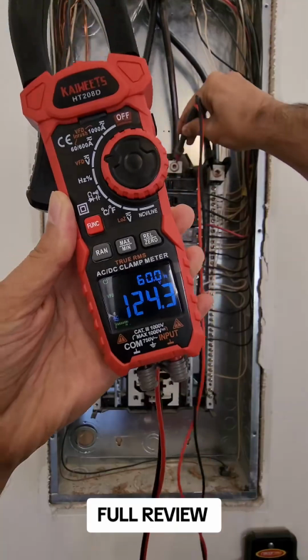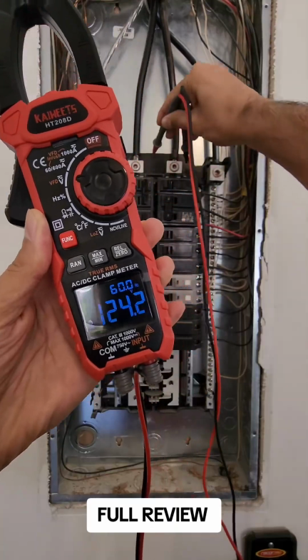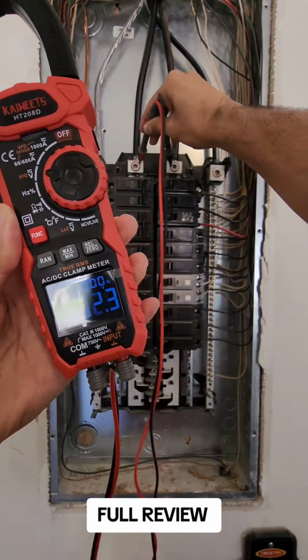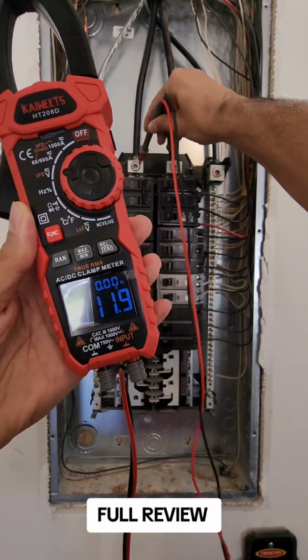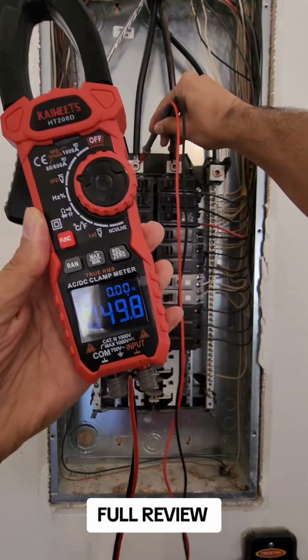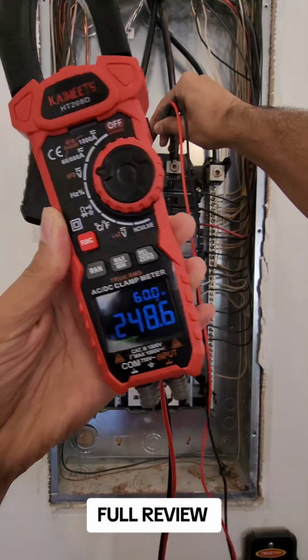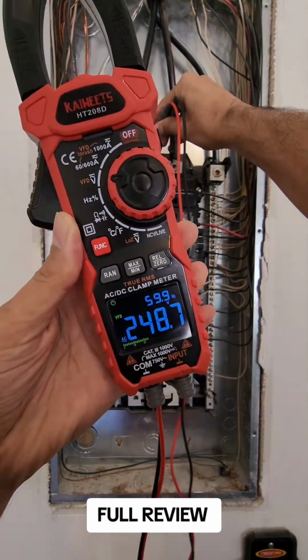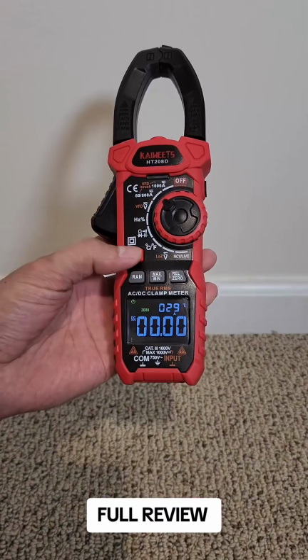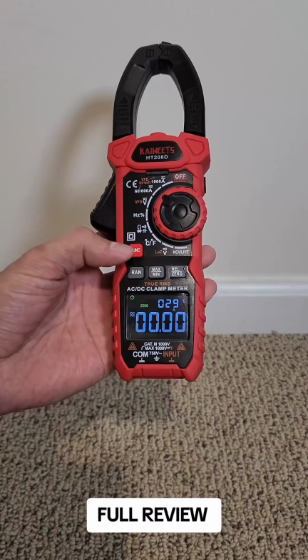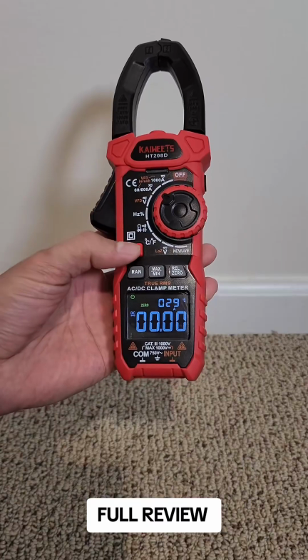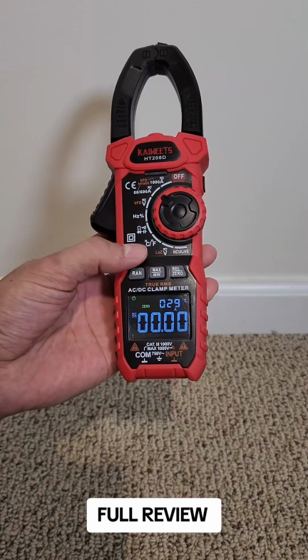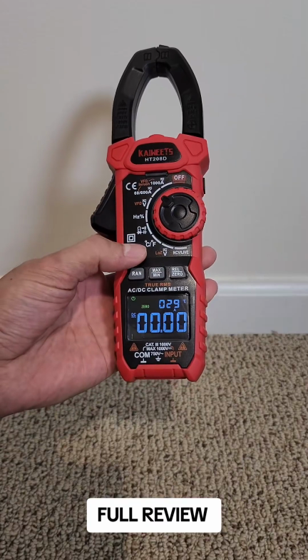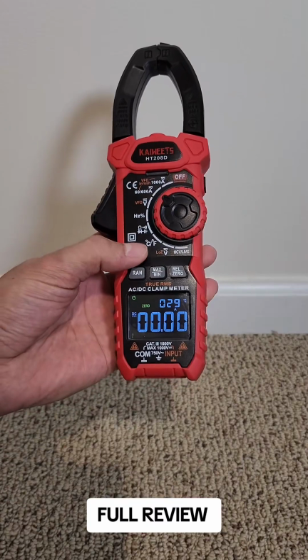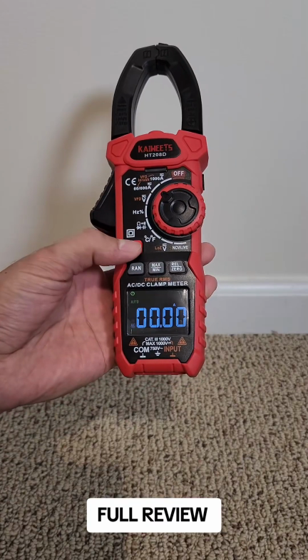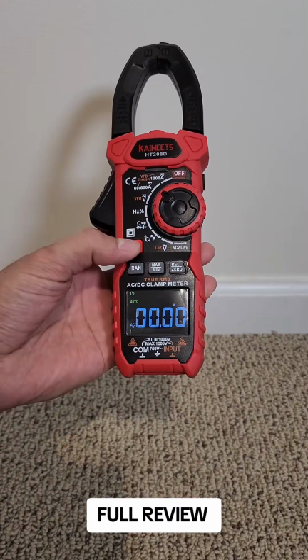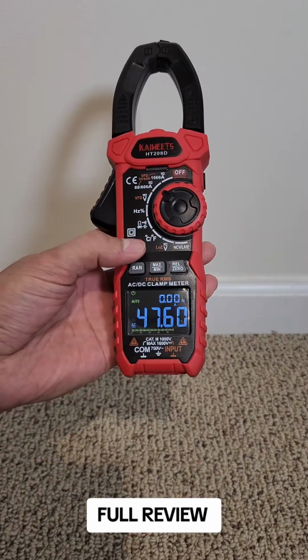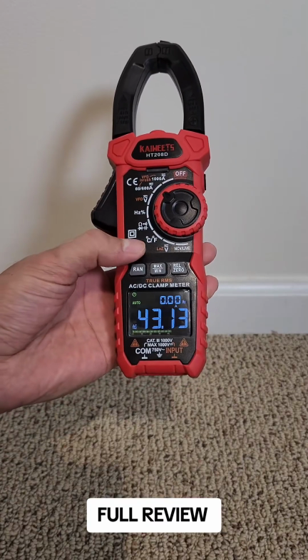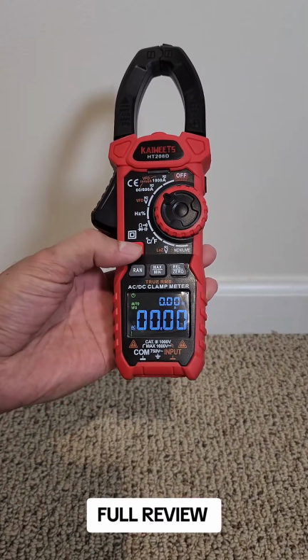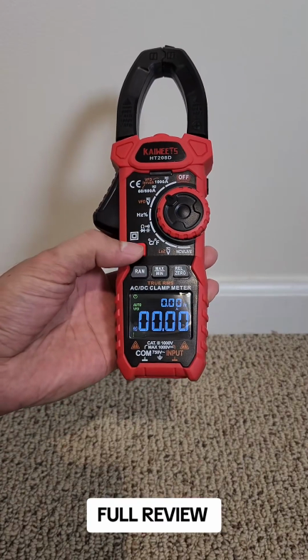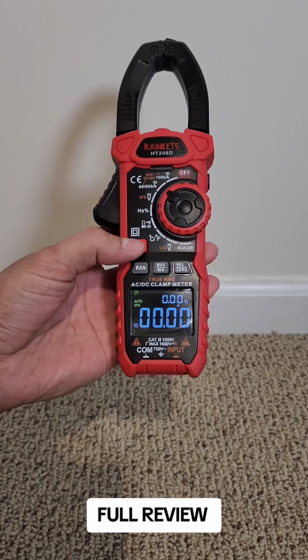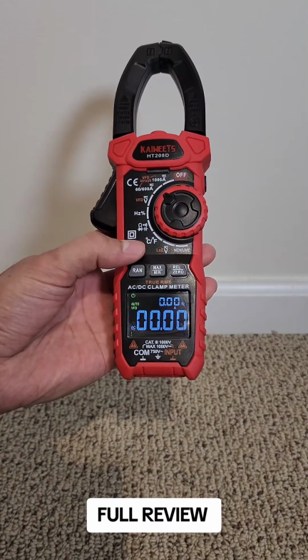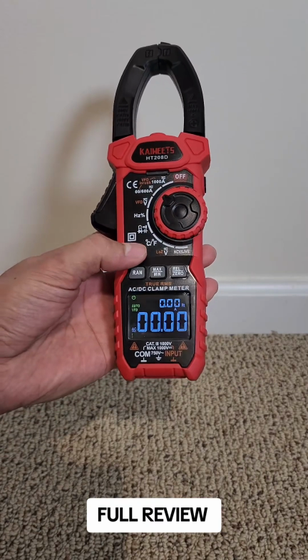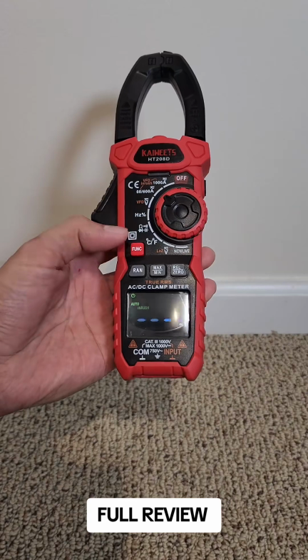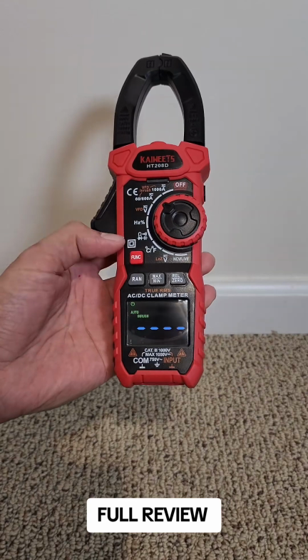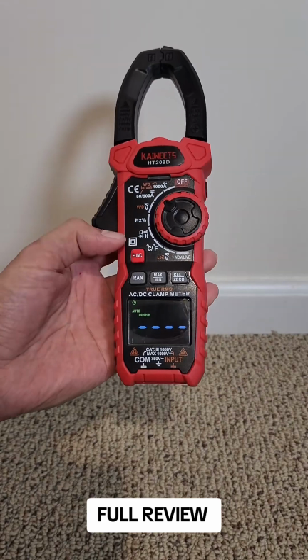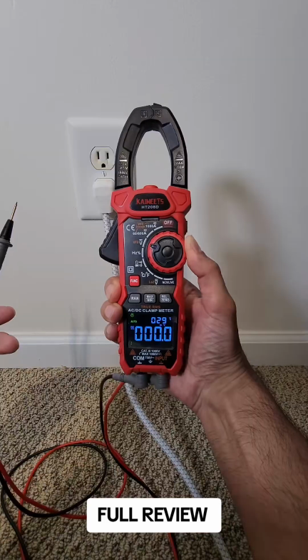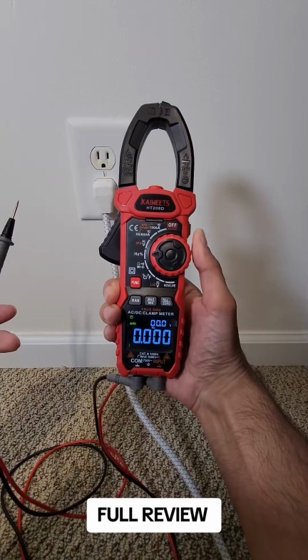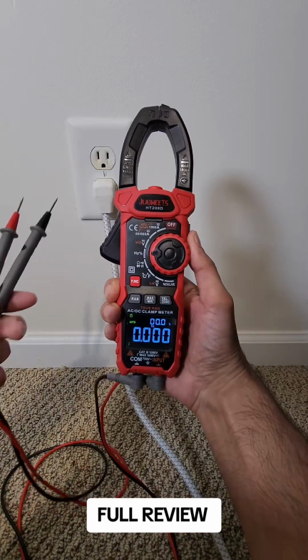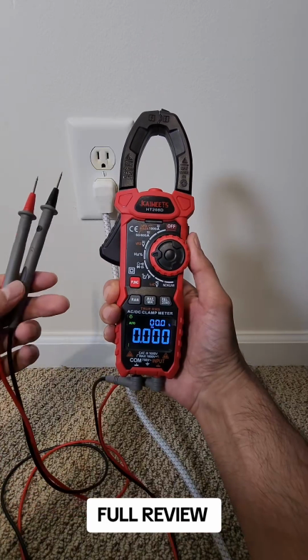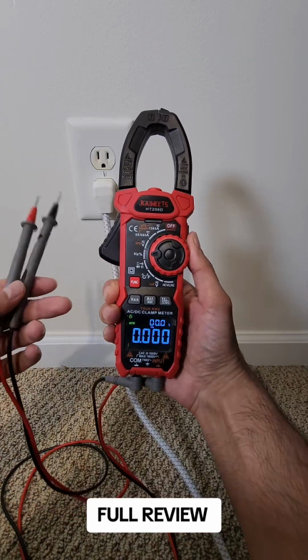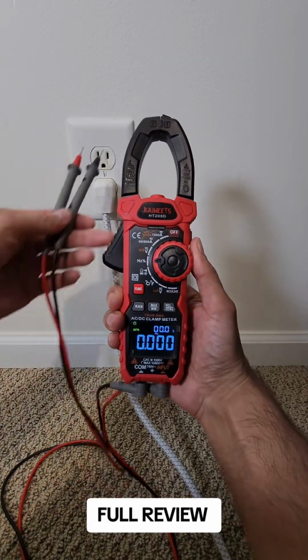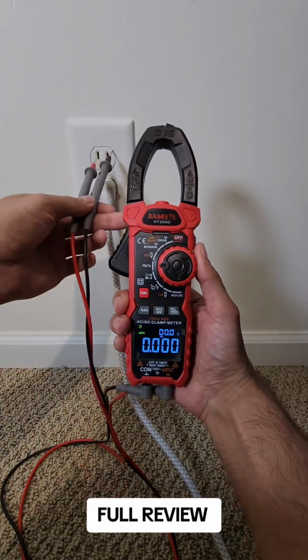It measures AC and DC voltages. With the function key, you can switch between DC, AC, VFD (Verified Frequency Drive), and Inrush. This one is for Frequency and Duty Cycle.